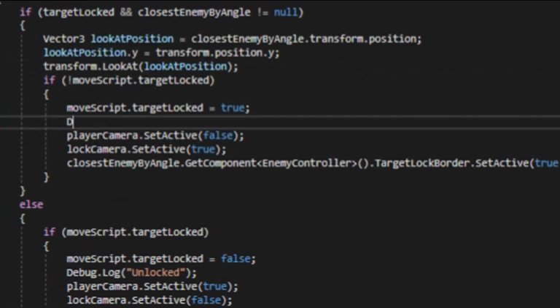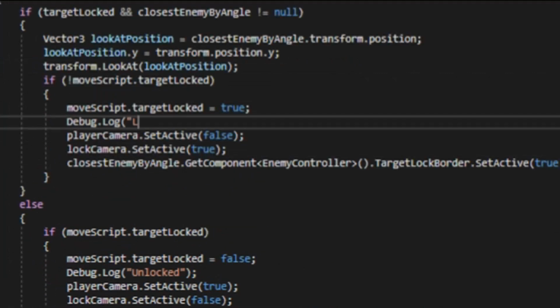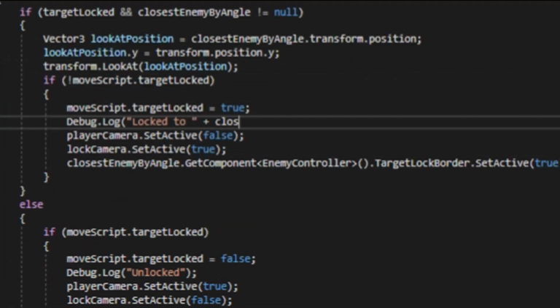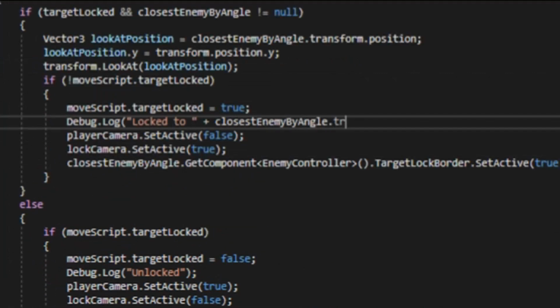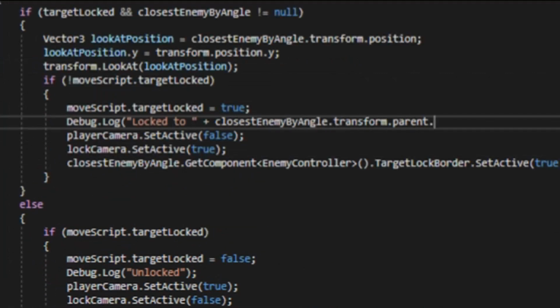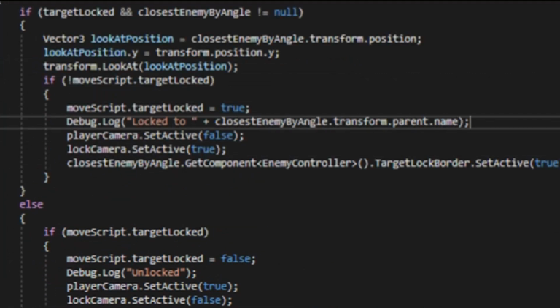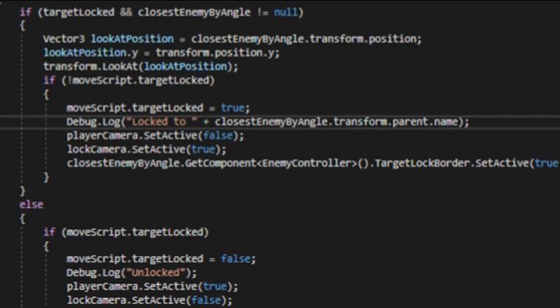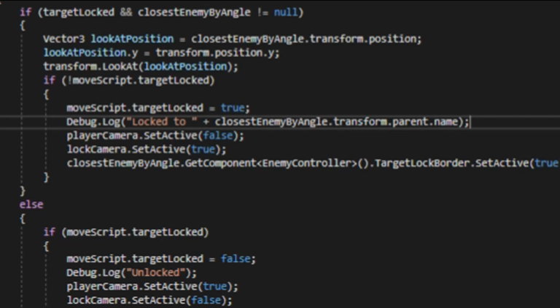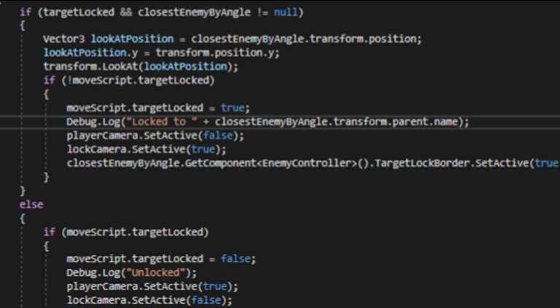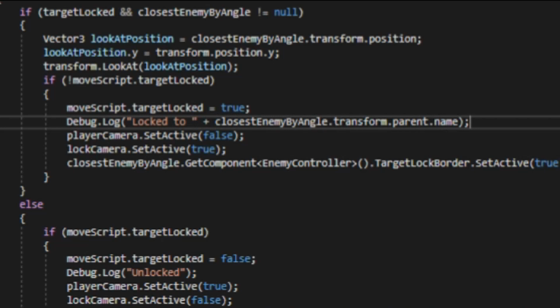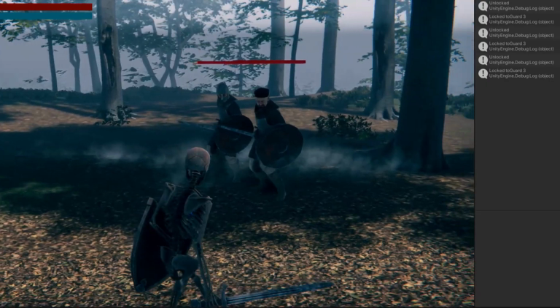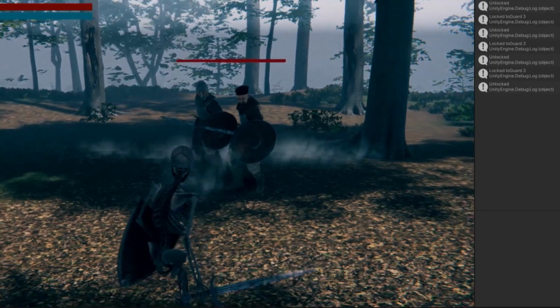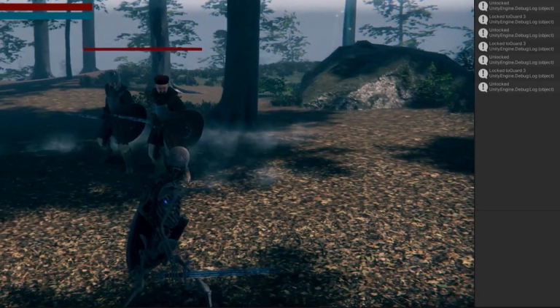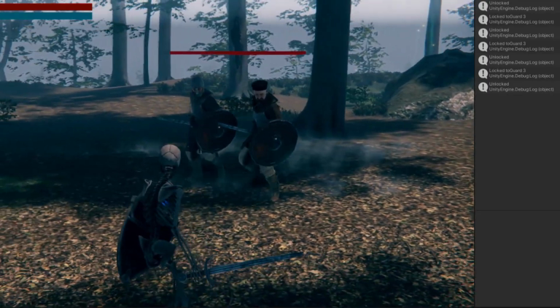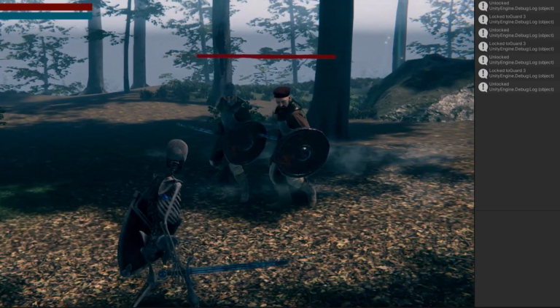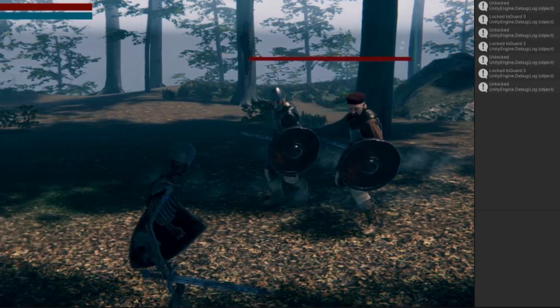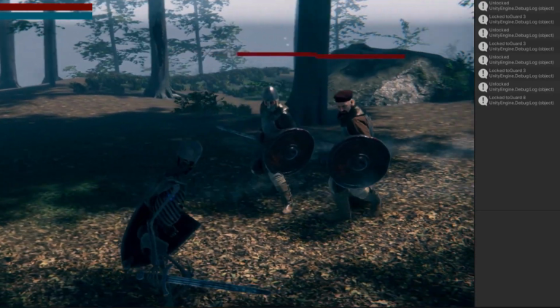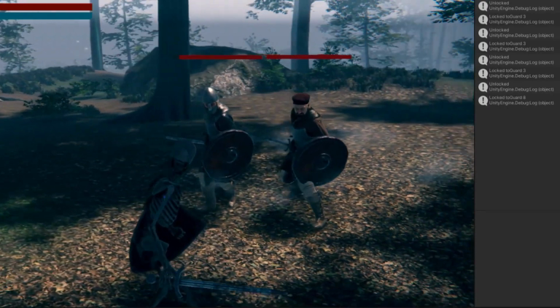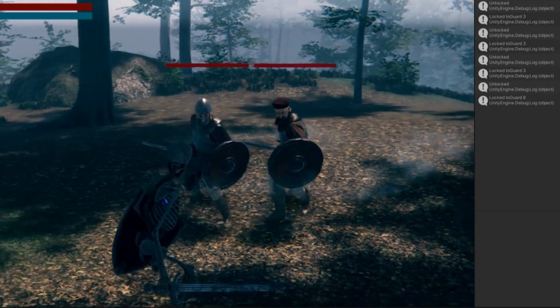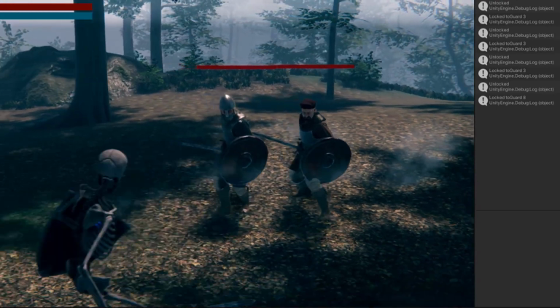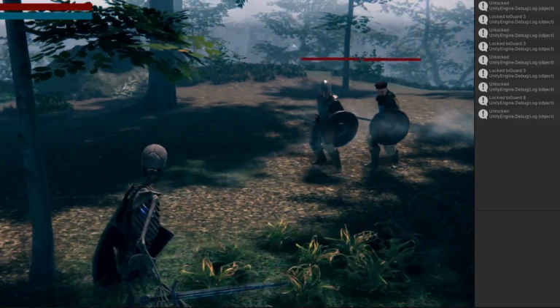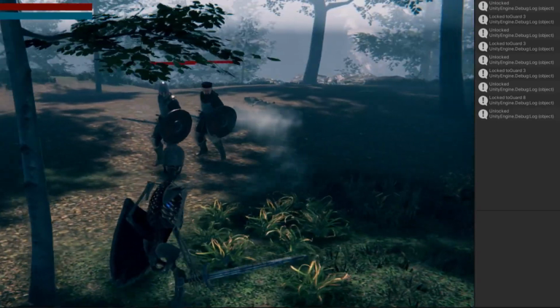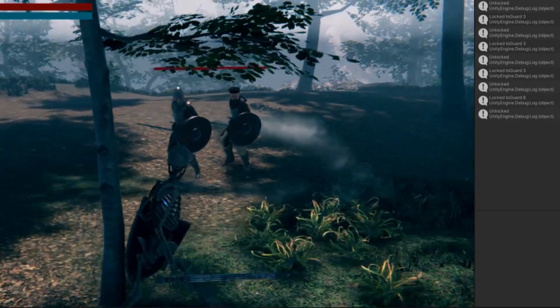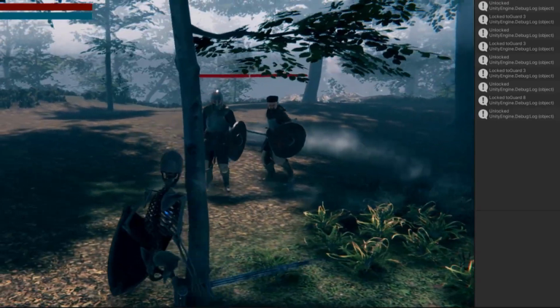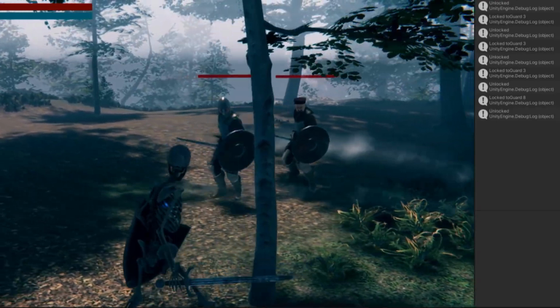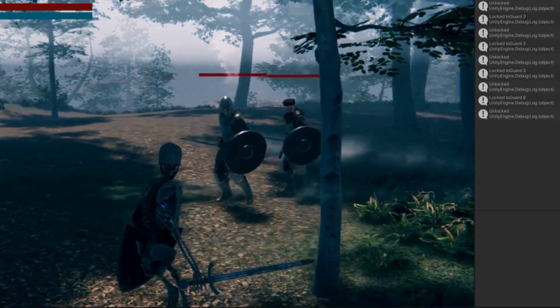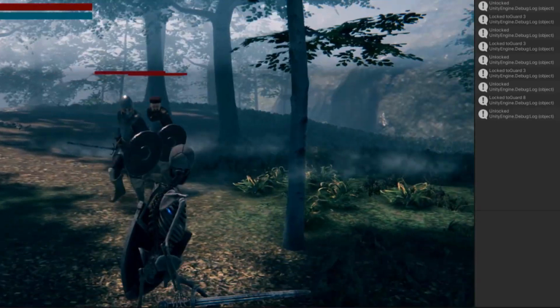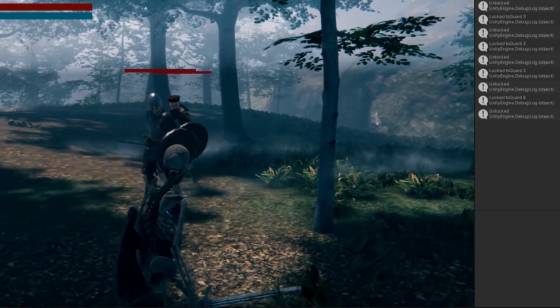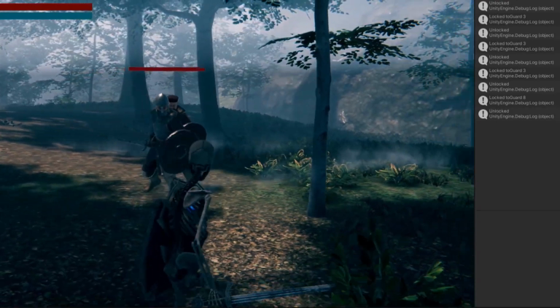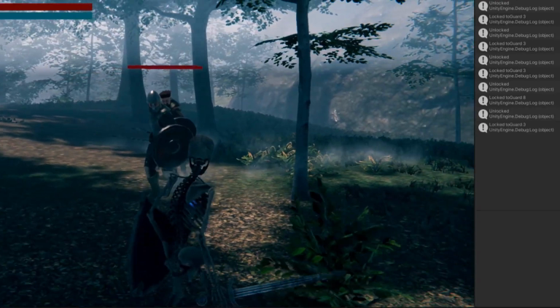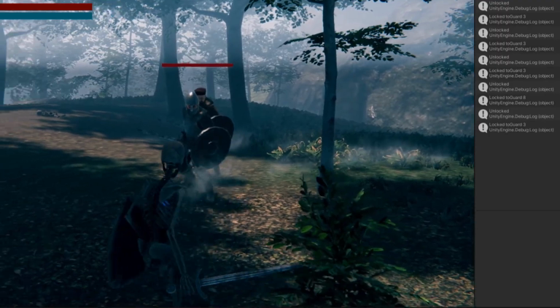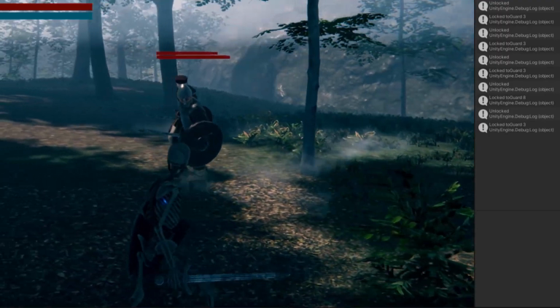Let's also add a debug to check if the target lock-on system is working. Now let's test it — let's lock to guard 8, then let's unlock. Let's try to lock to guard 3. It seems to be working.